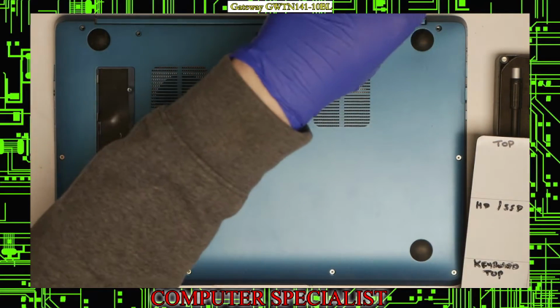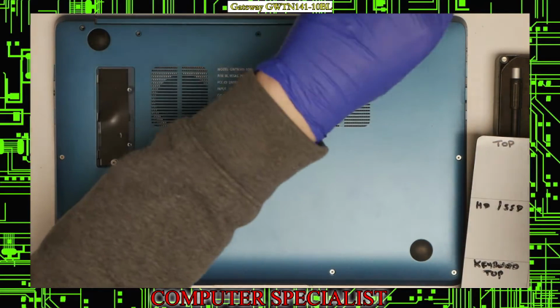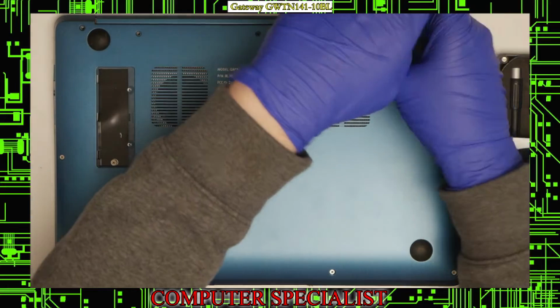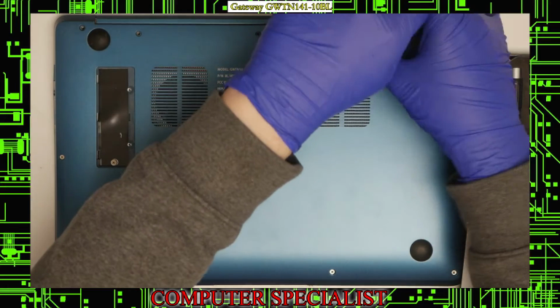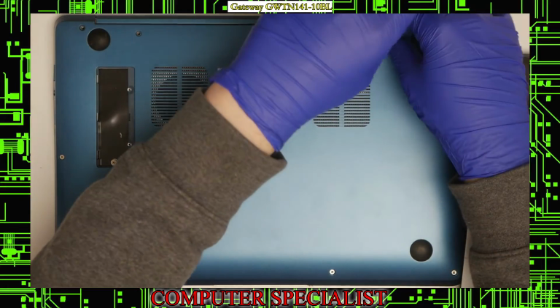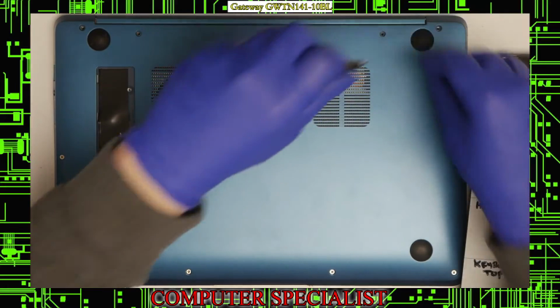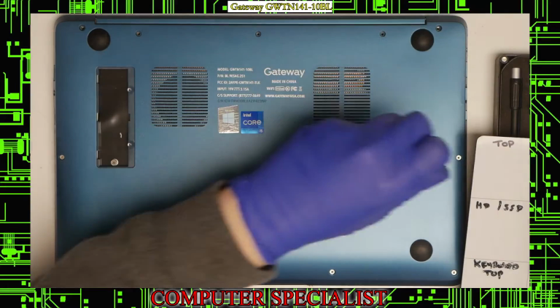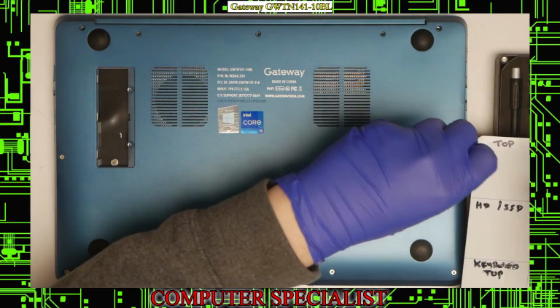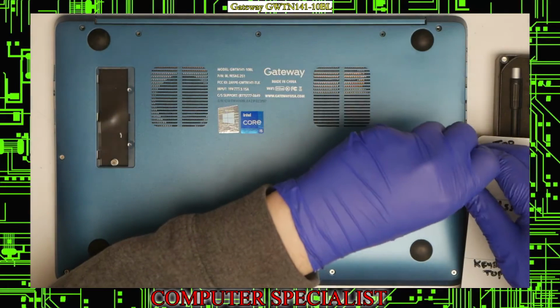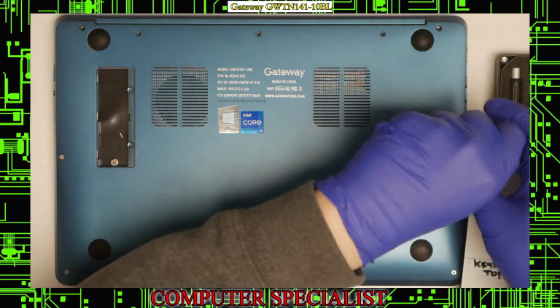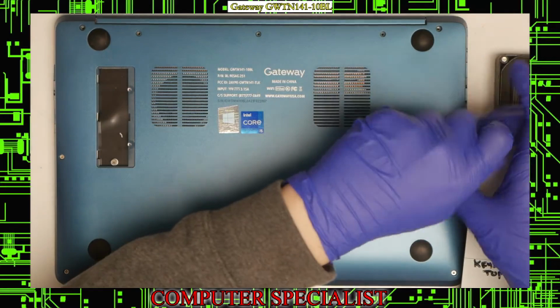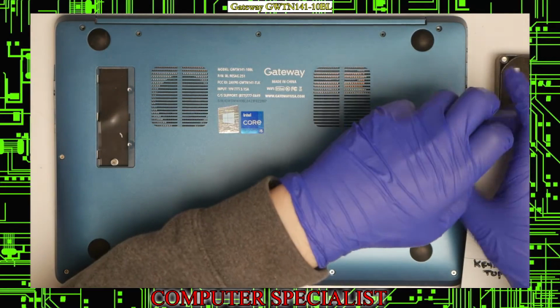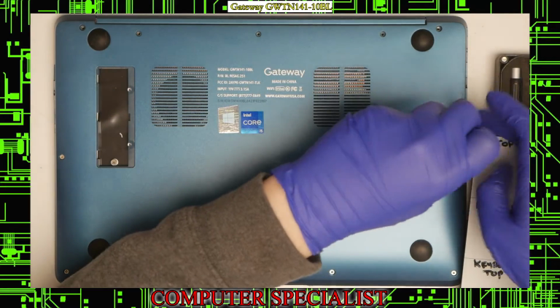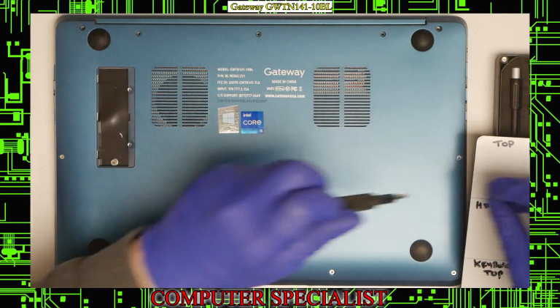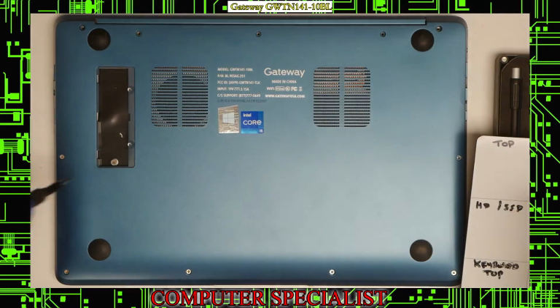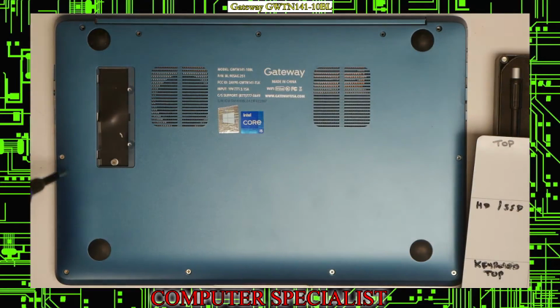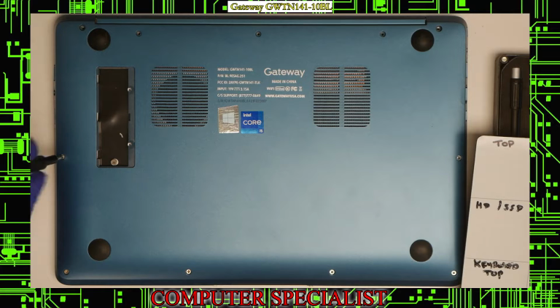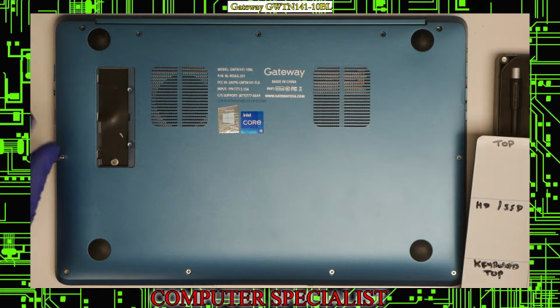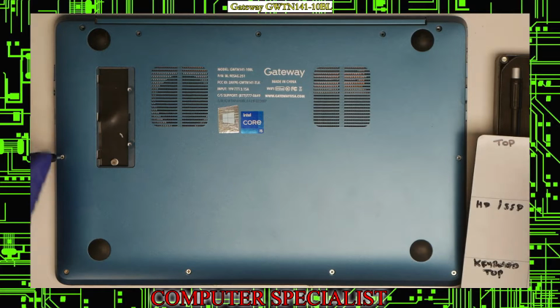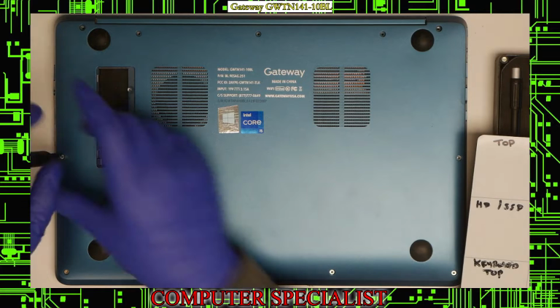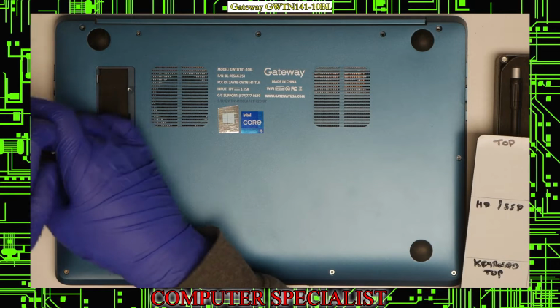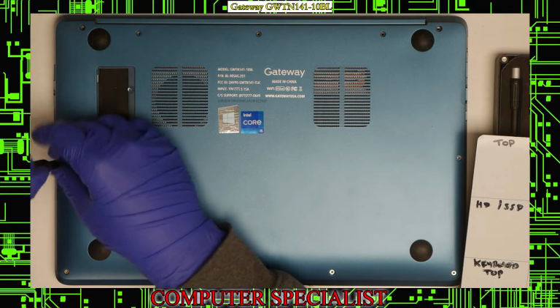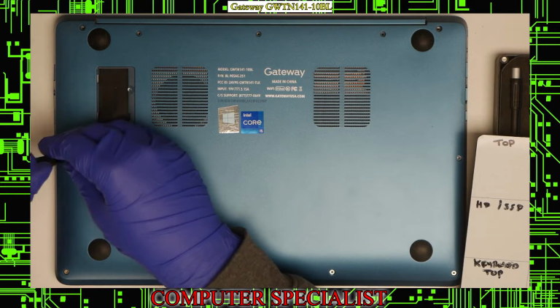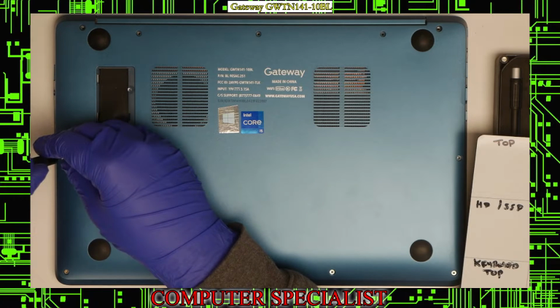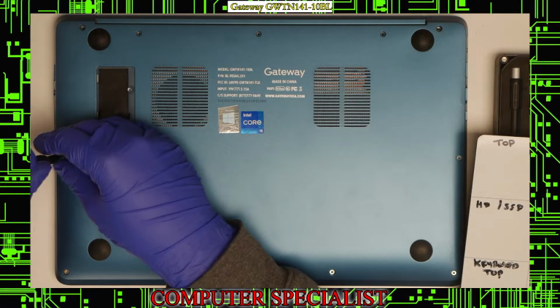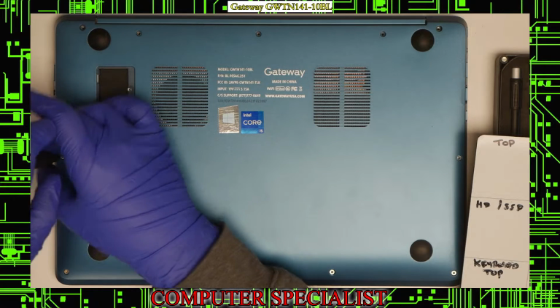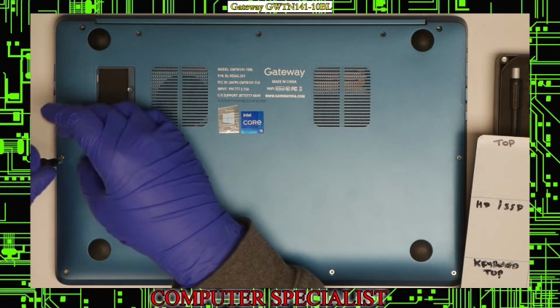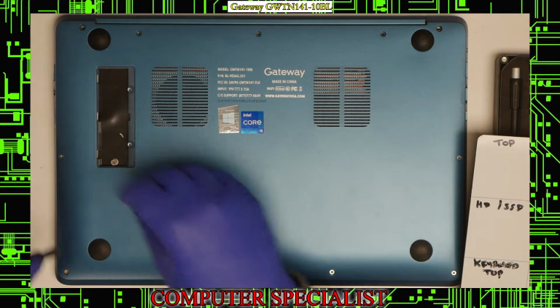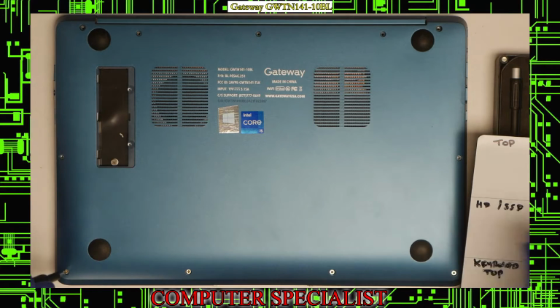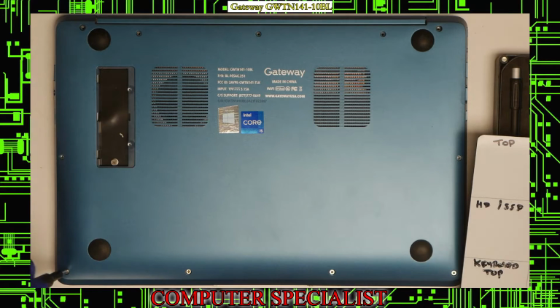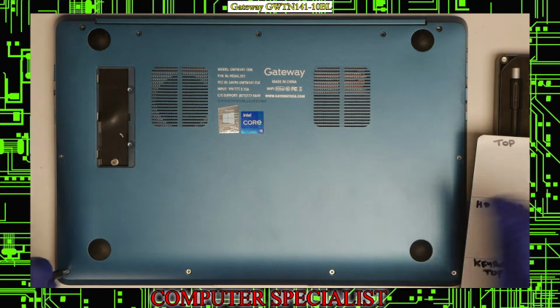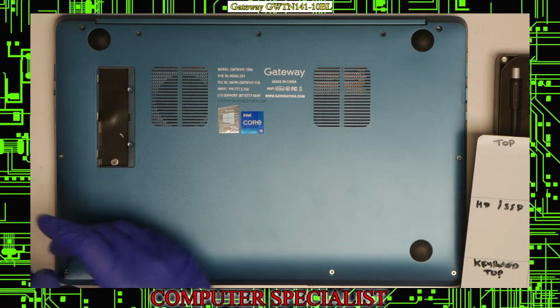I will take out the rest of the screws on the side and the bottom.